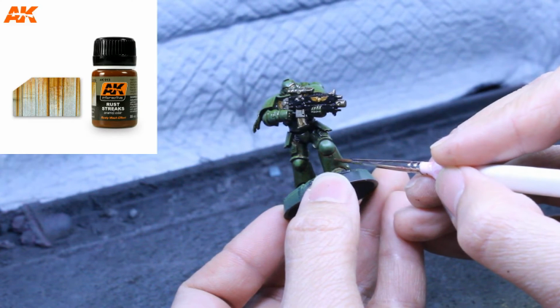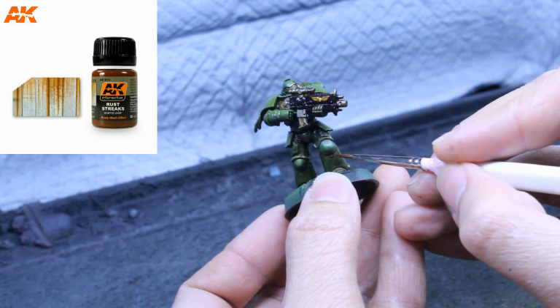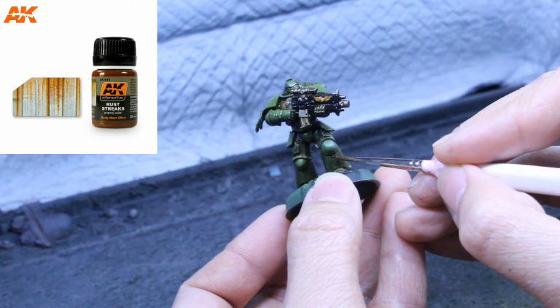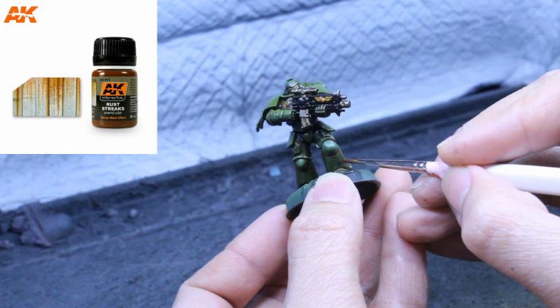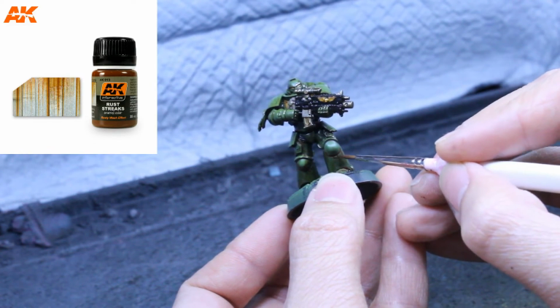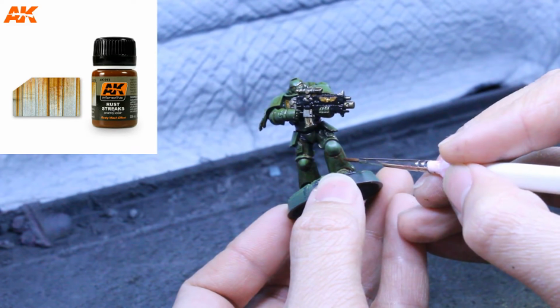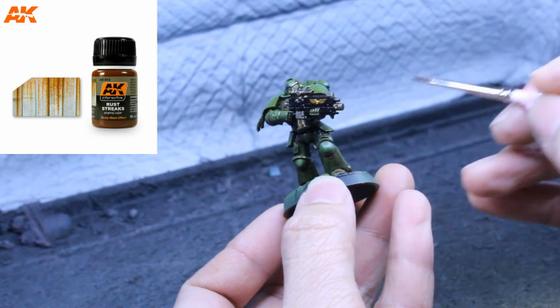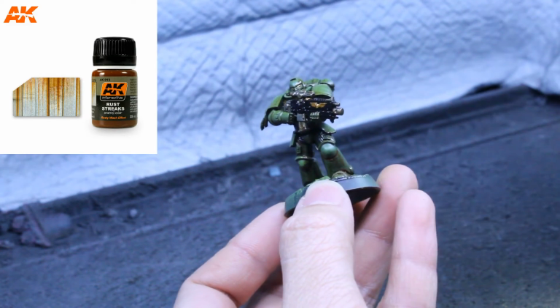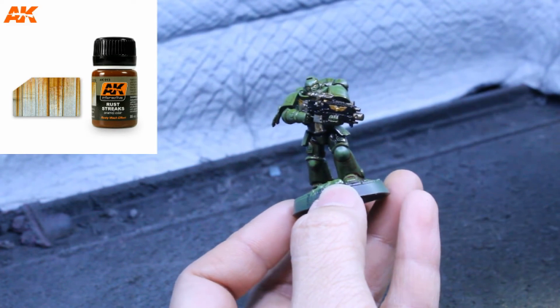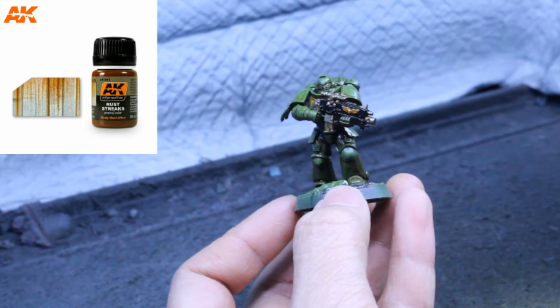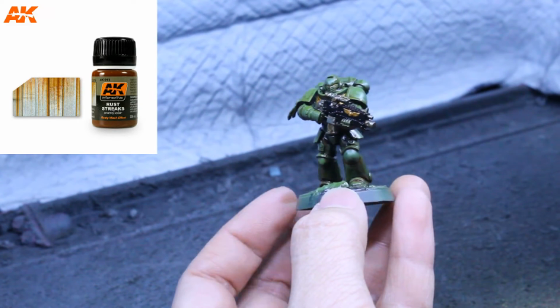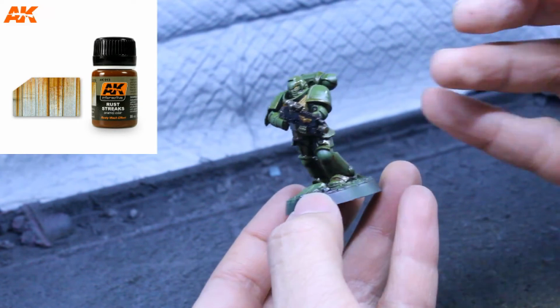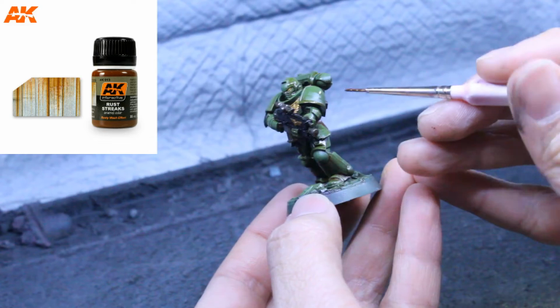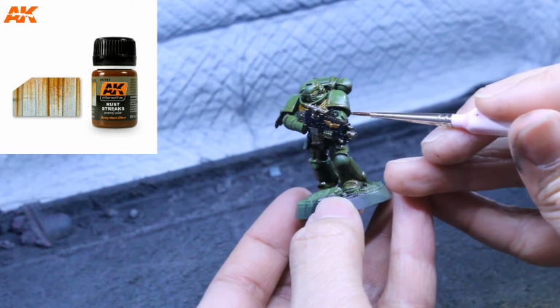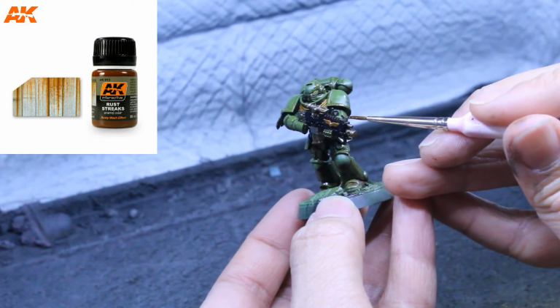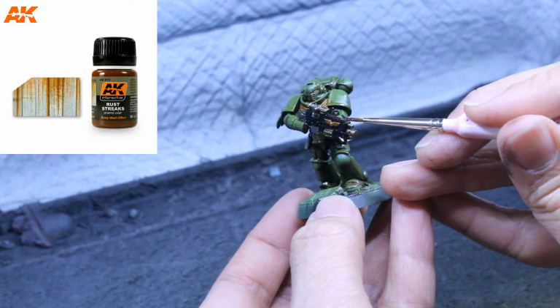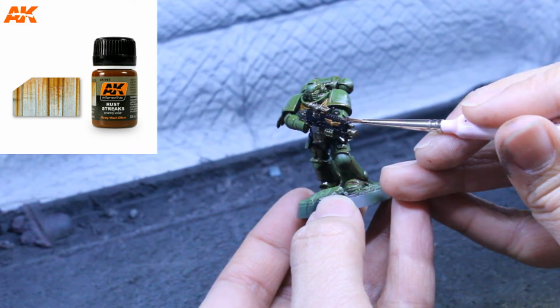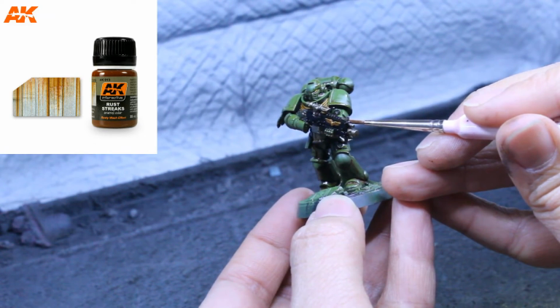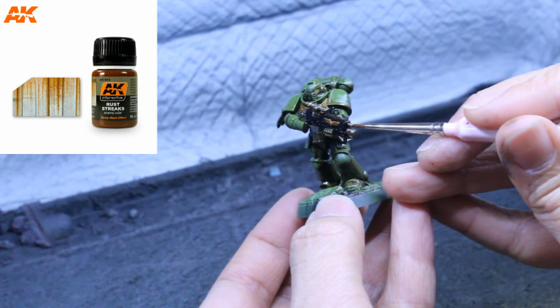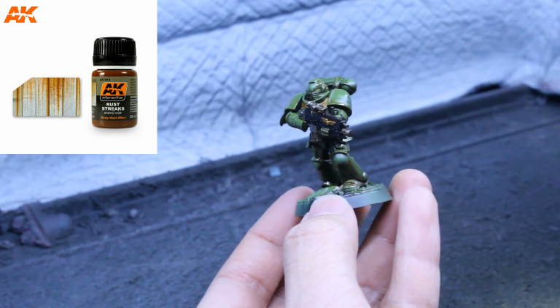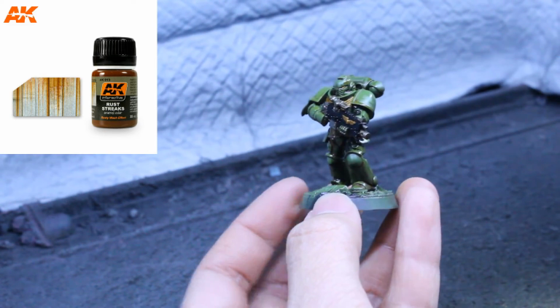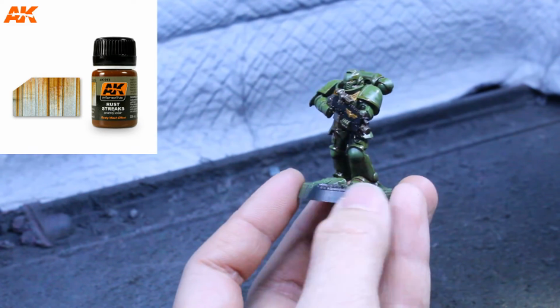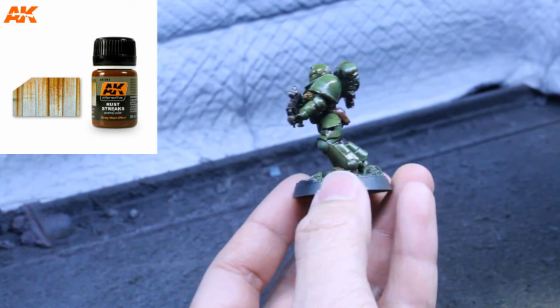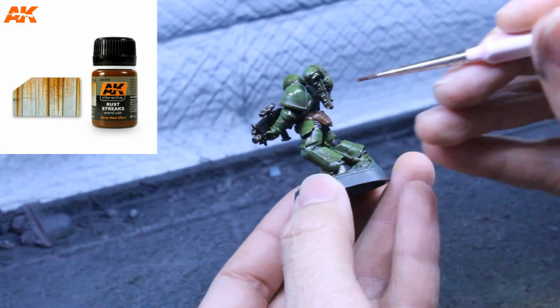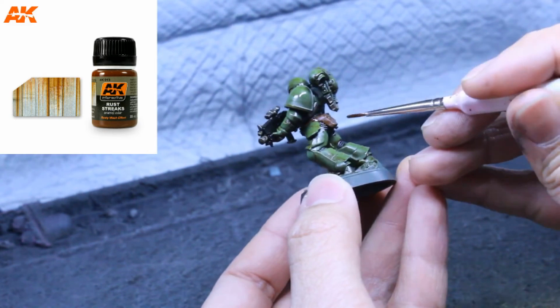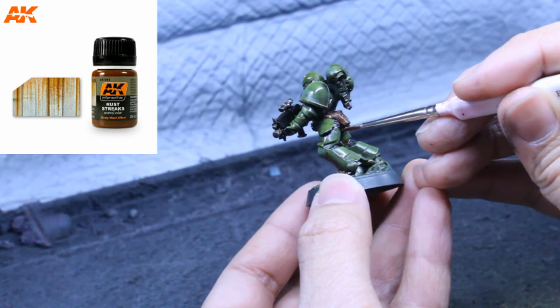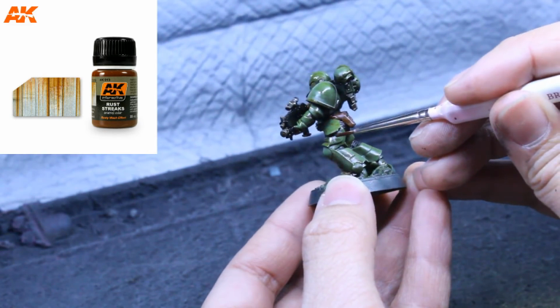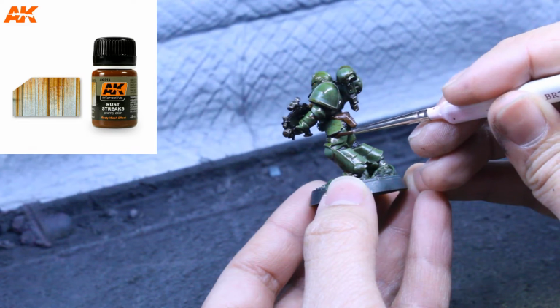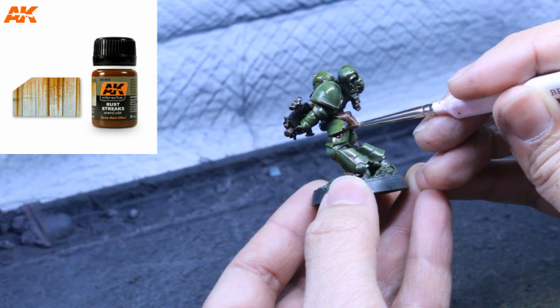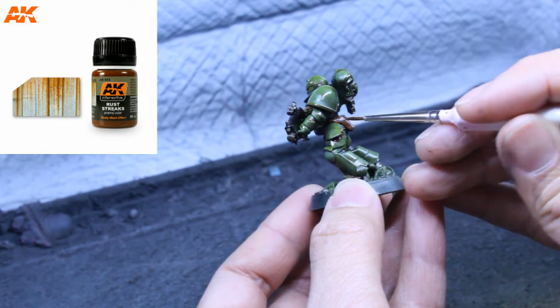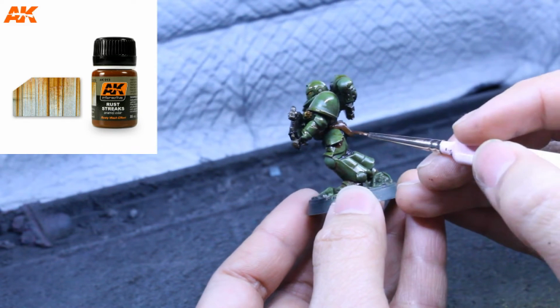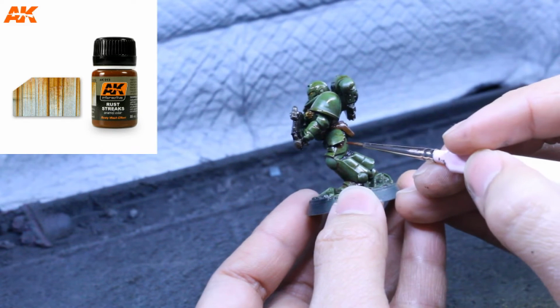Next we're going to try out the Rust Streaks paint. We'll thin this one at one part paint to three parts thinner, and using a small brush we're just going to dab it into the recesses and make some streaking lines downwards.